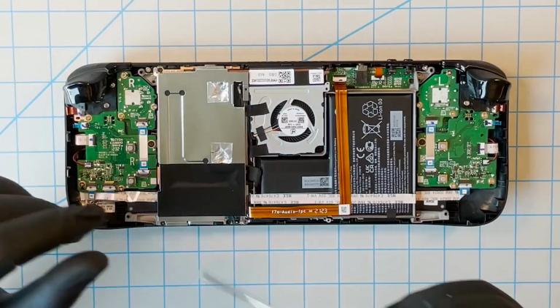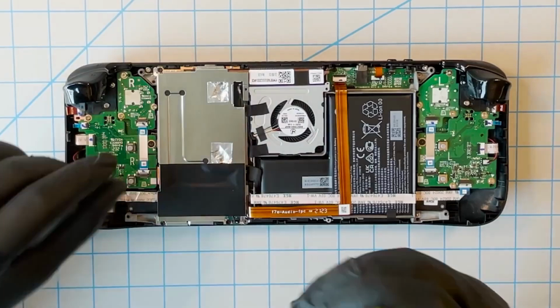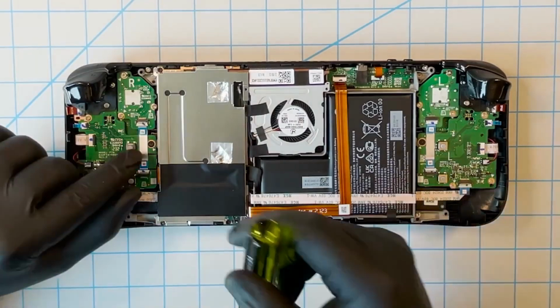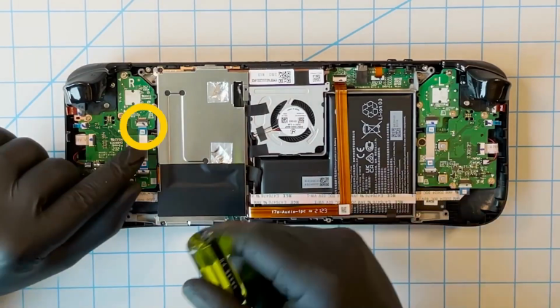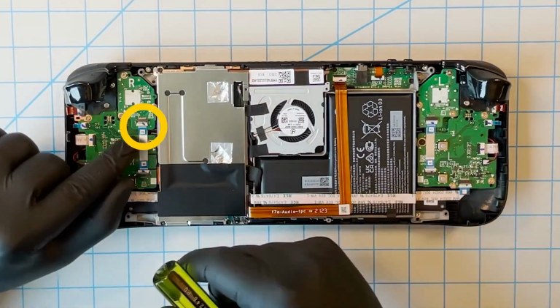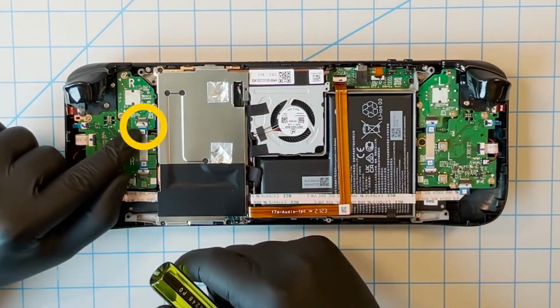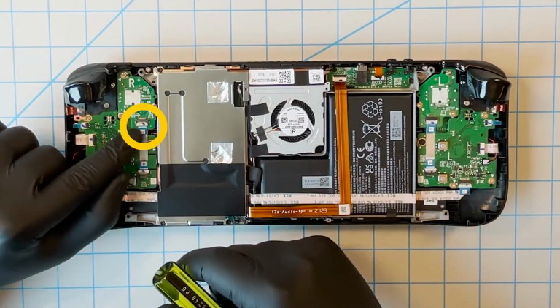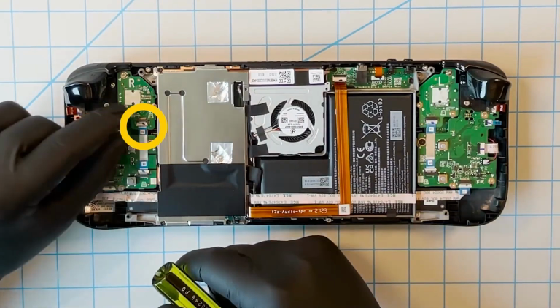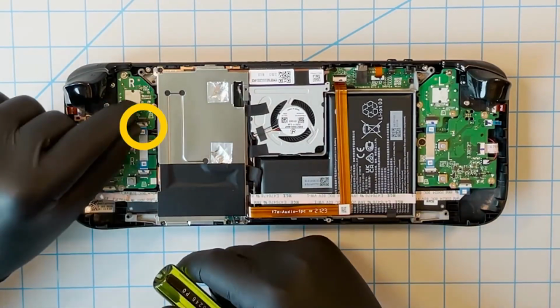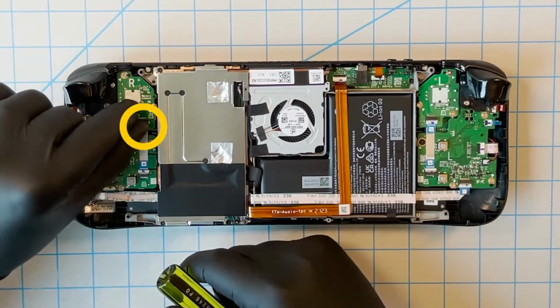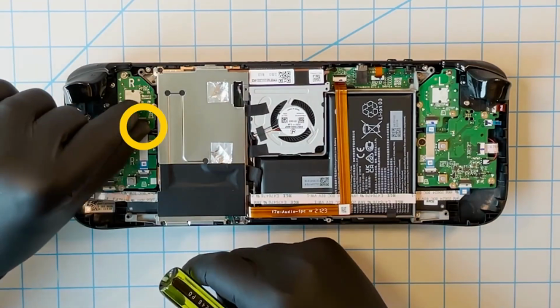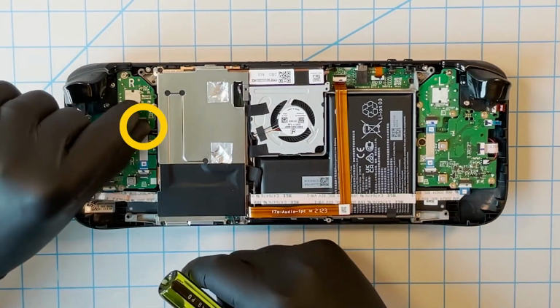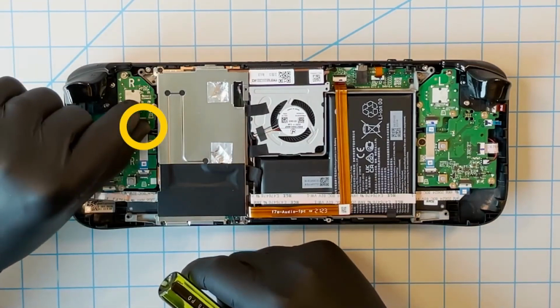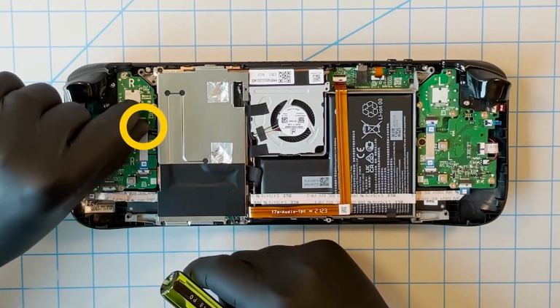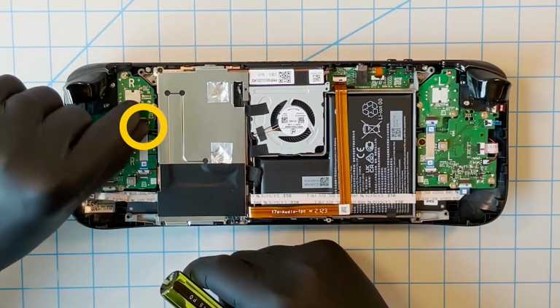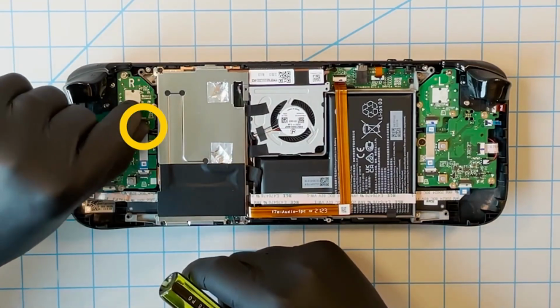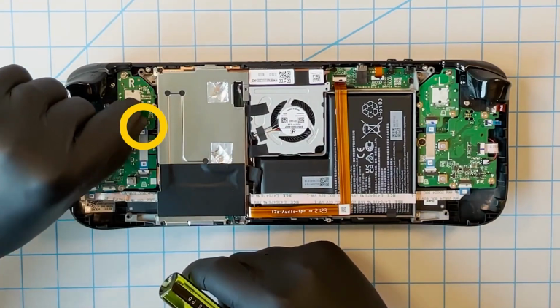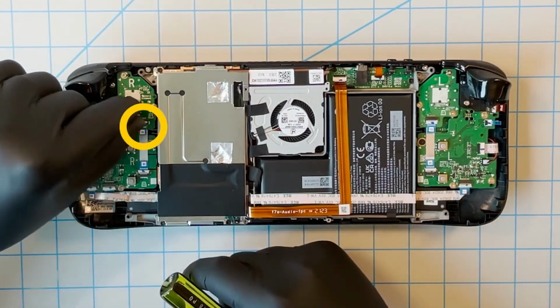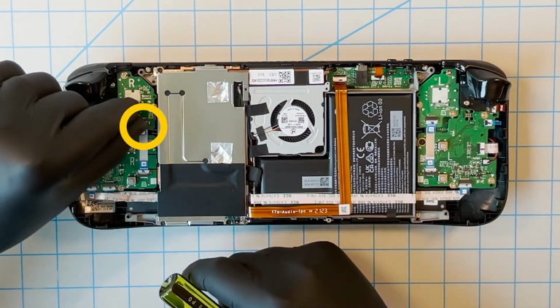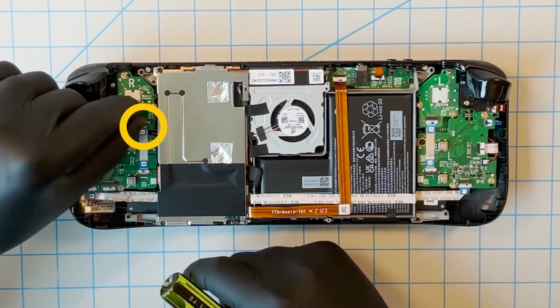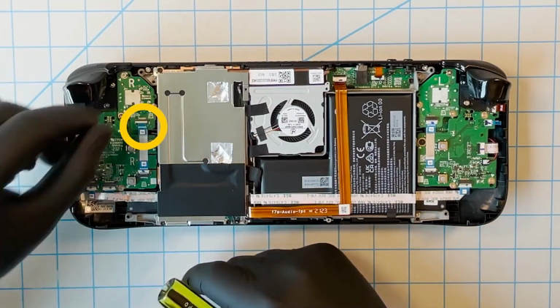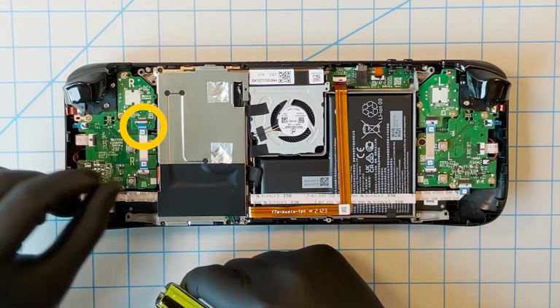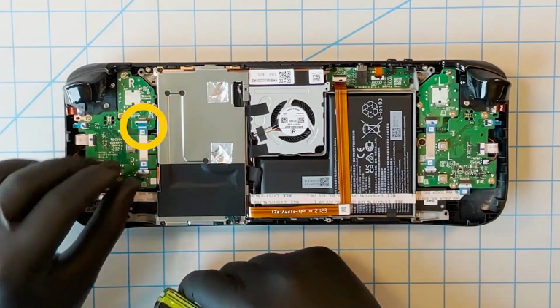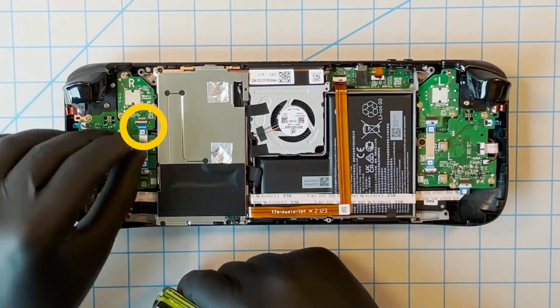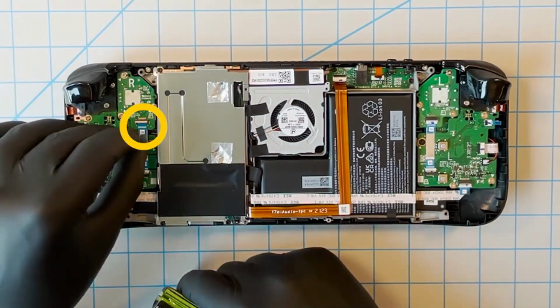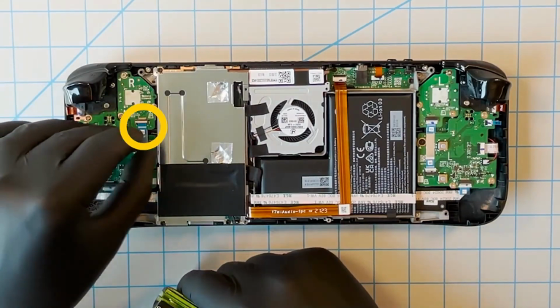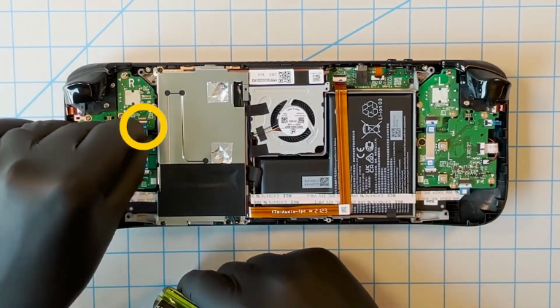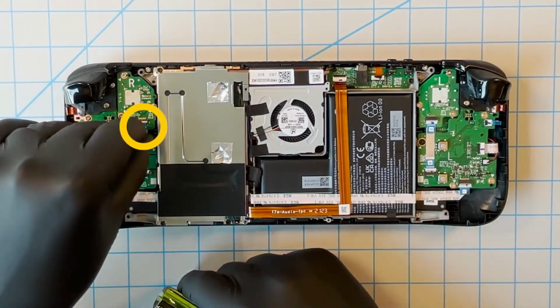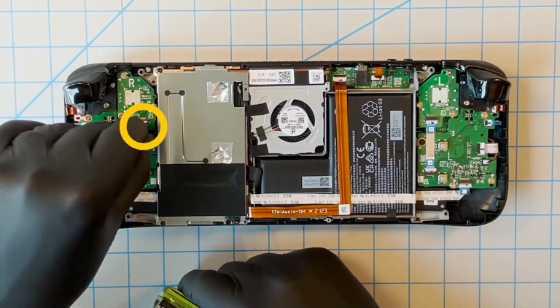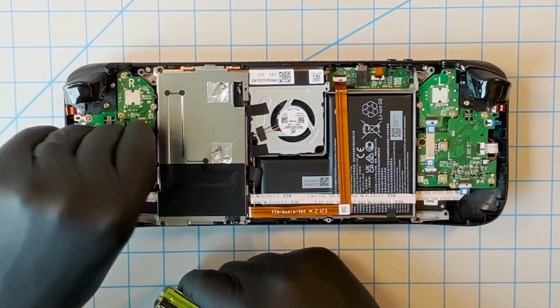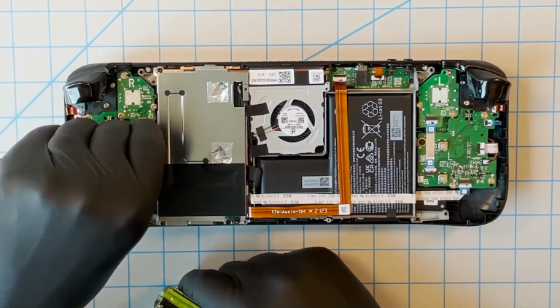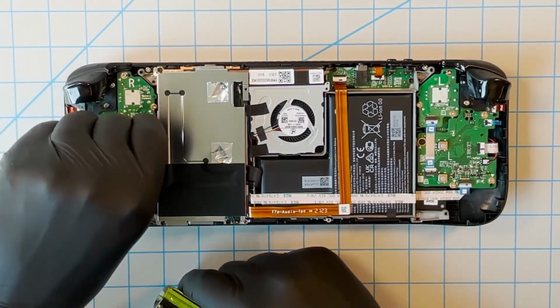The first thing we need to do is pull up the gray tab of the cable connector on the joystick module. Once that tab is up, we are free to pull the blue tab of the actual ribbon cable itself.